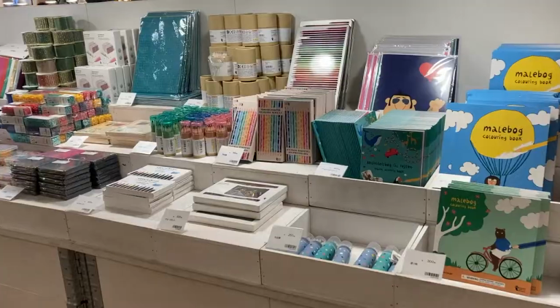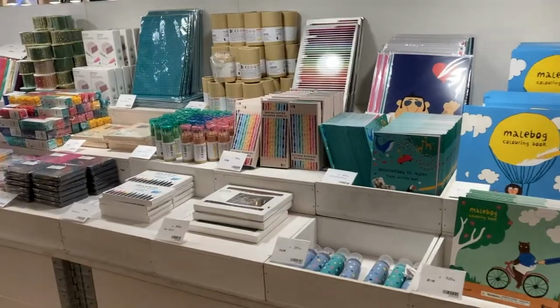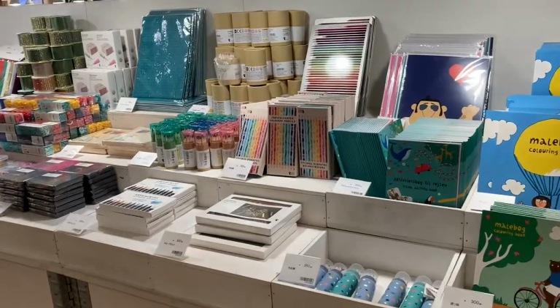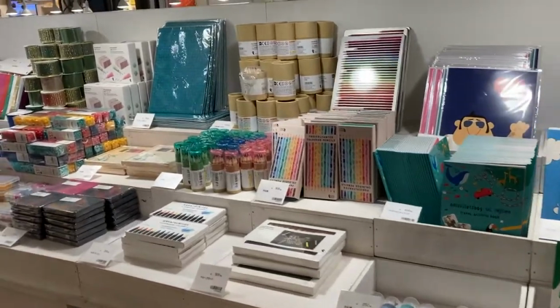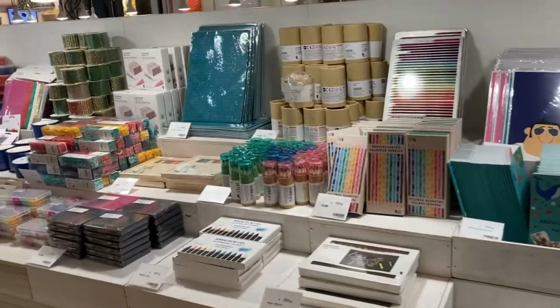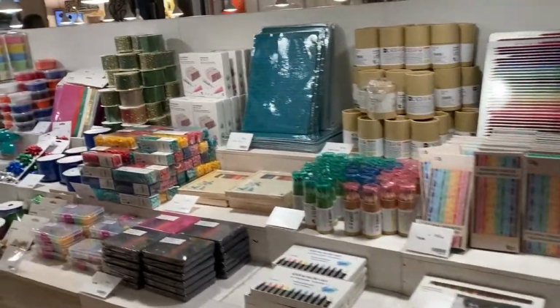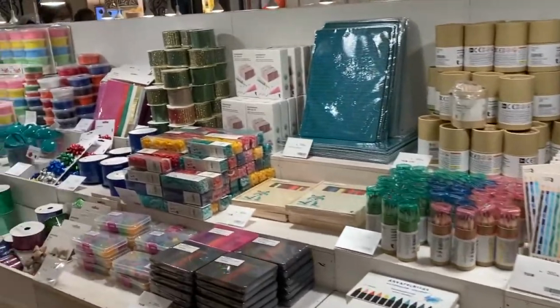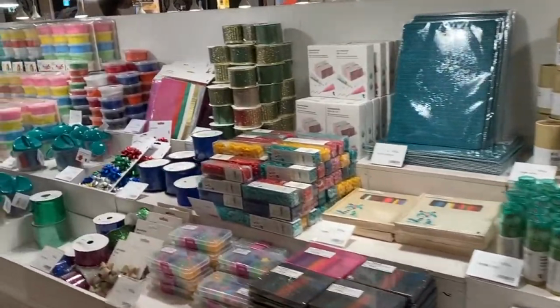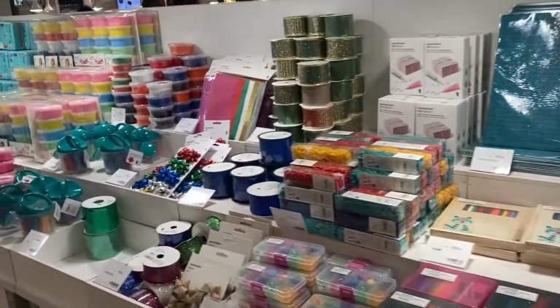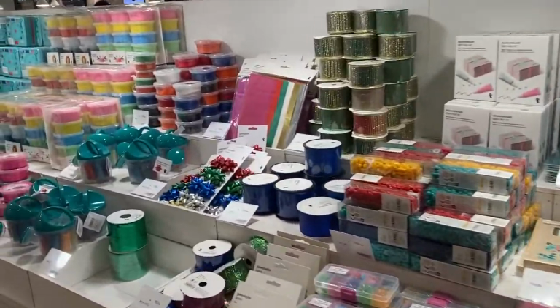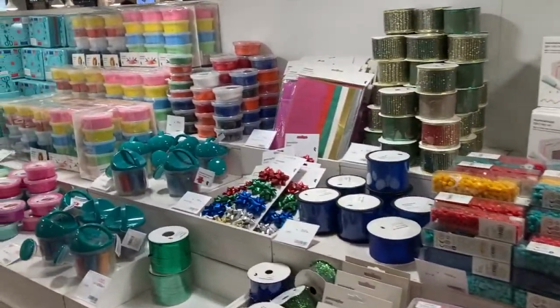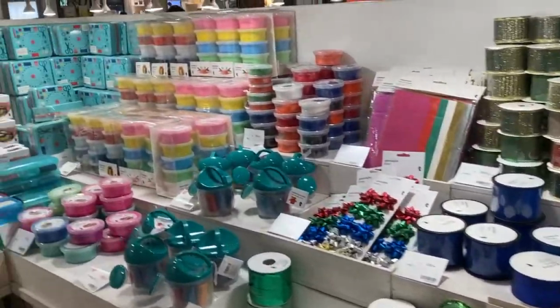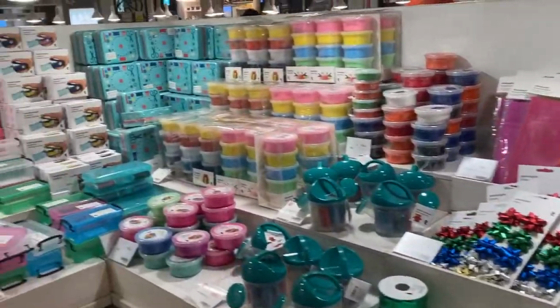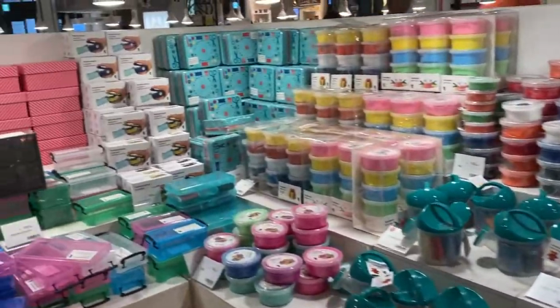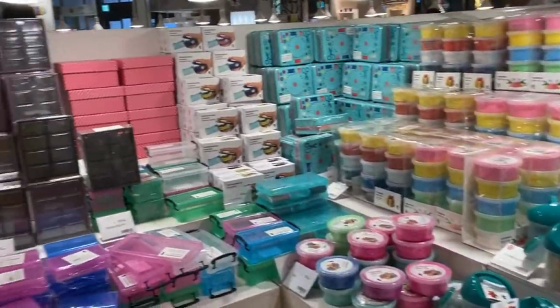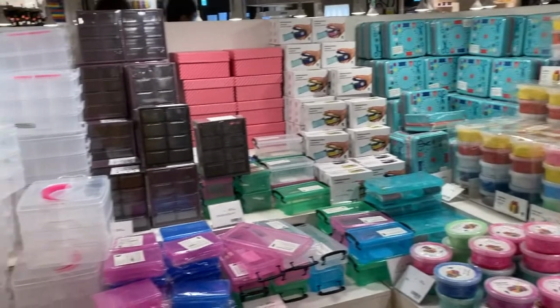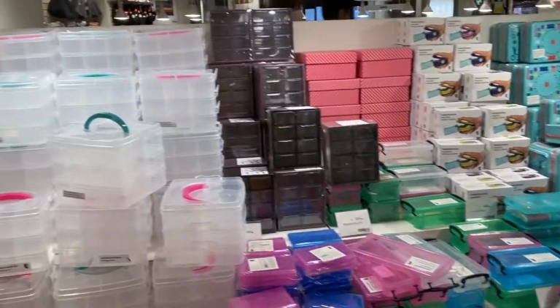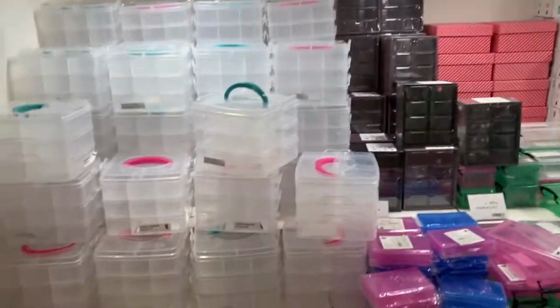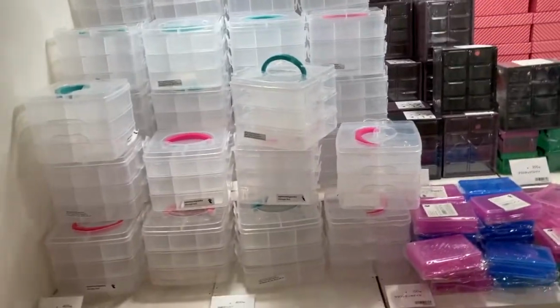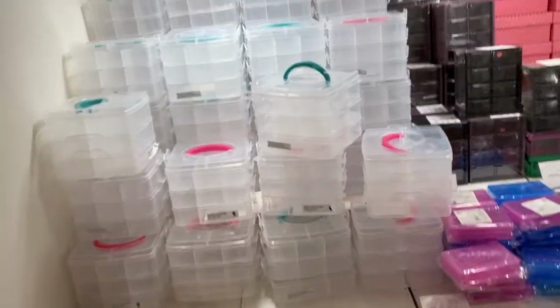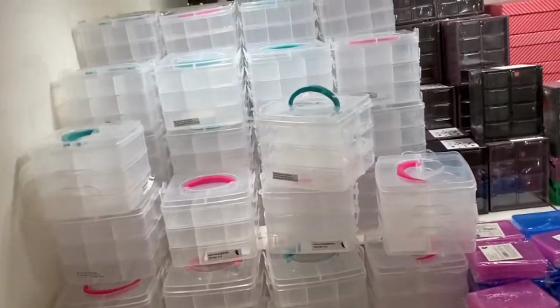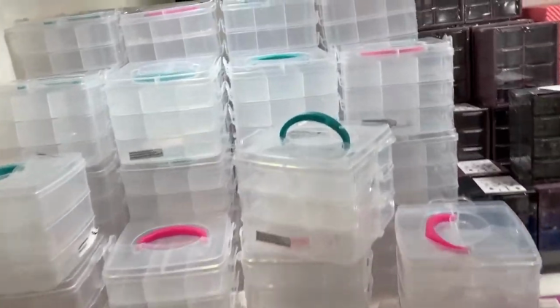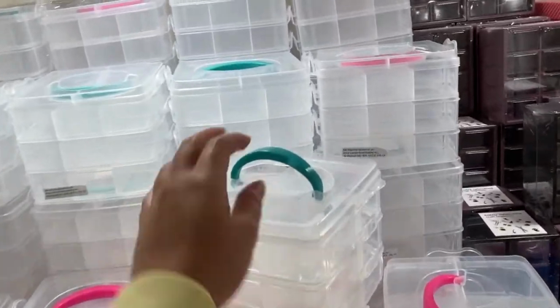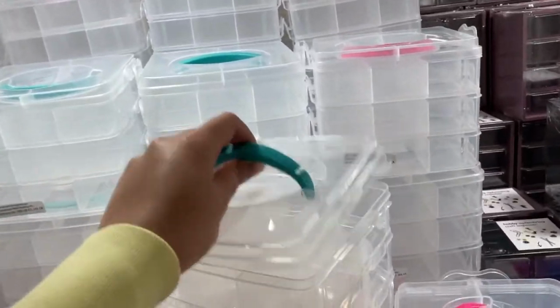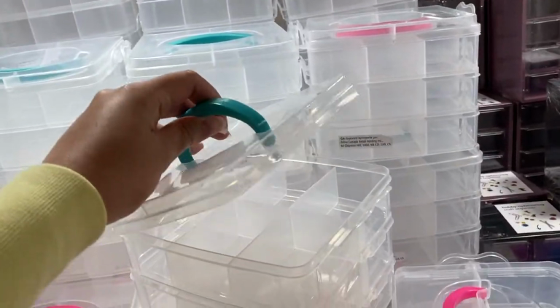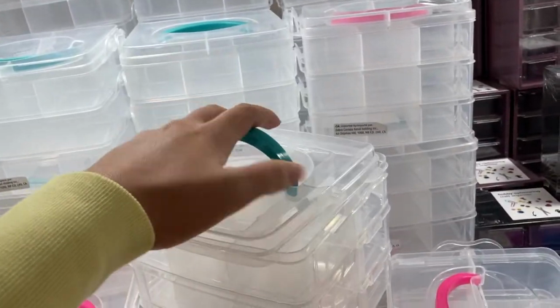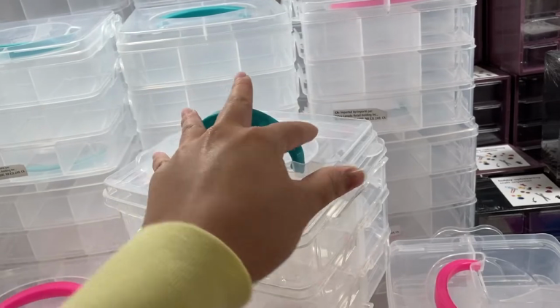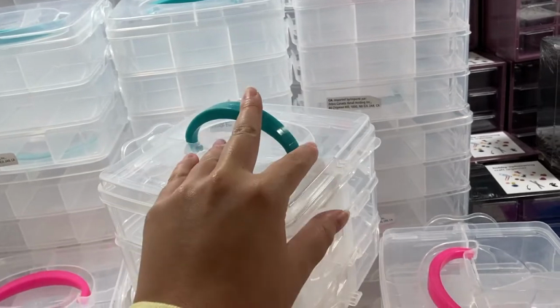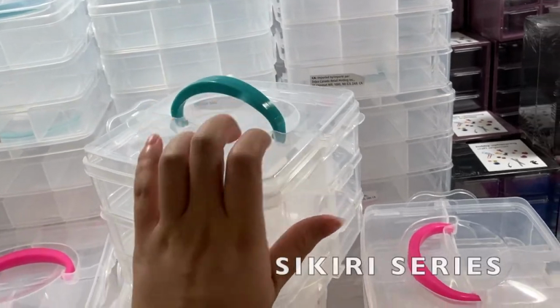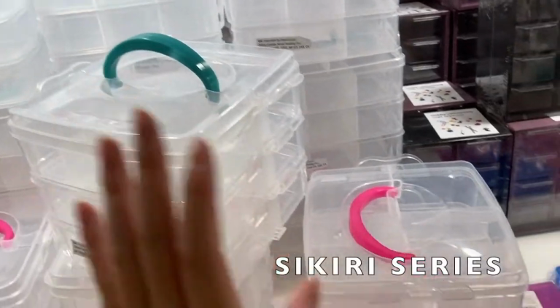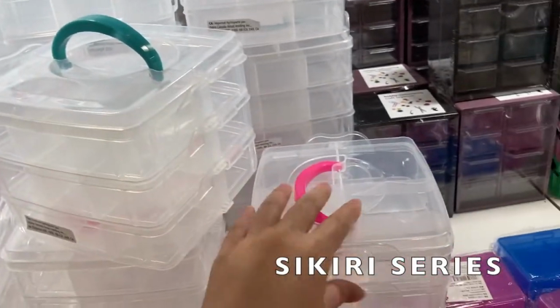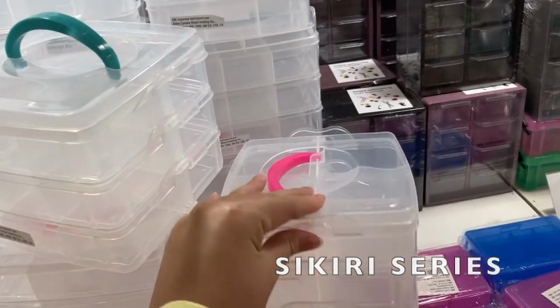They have color pencils and coloring books and ribbons and play-doh on this area. And they also have these plastic containers, but I think the ones from the Sikiri series at Daiso and Saria are actually much better.